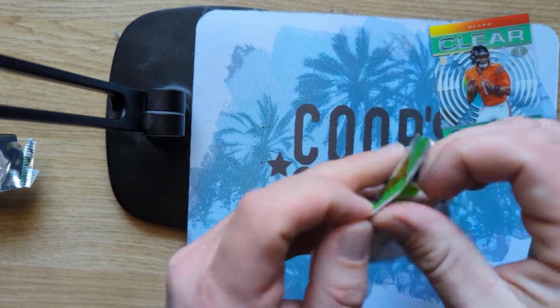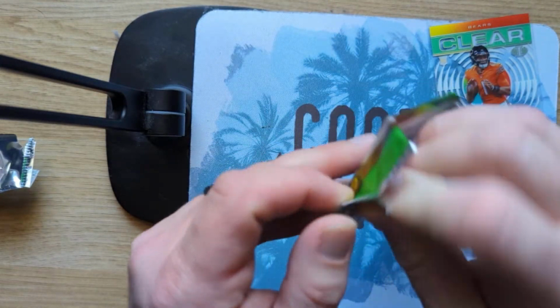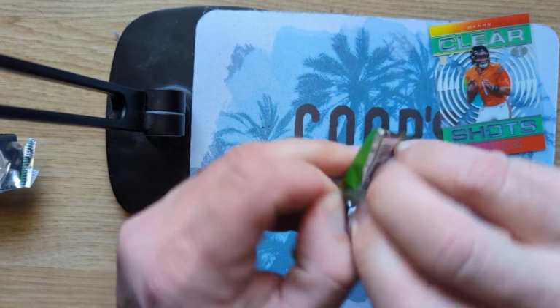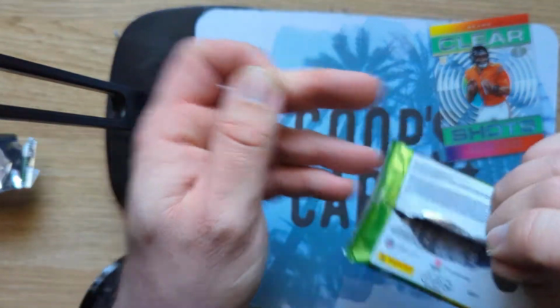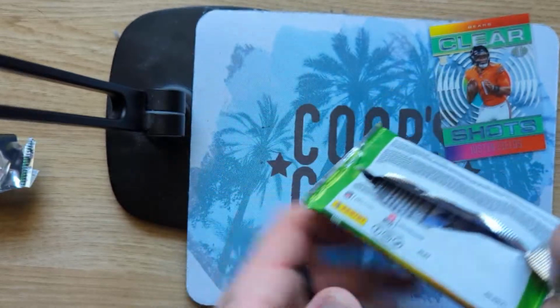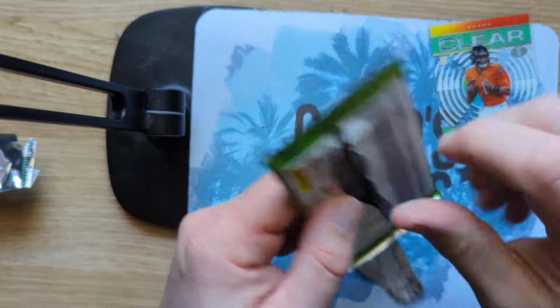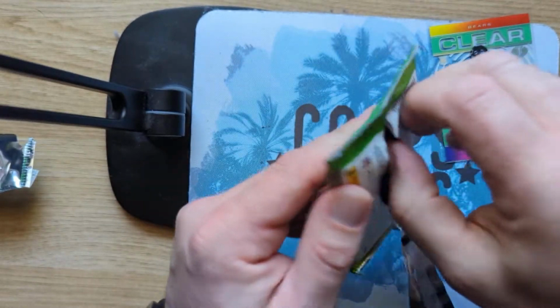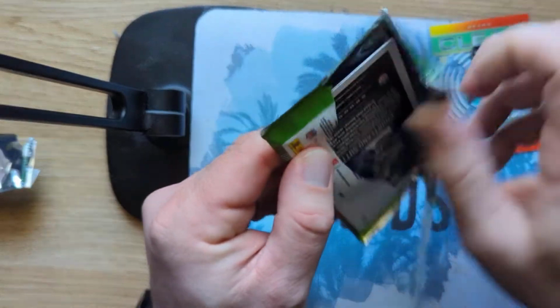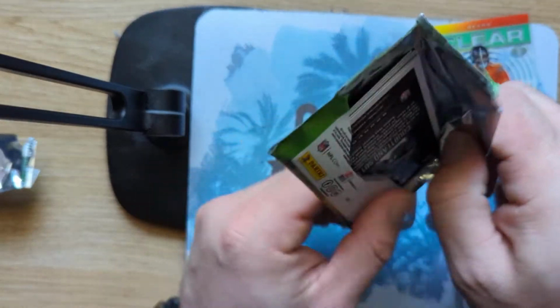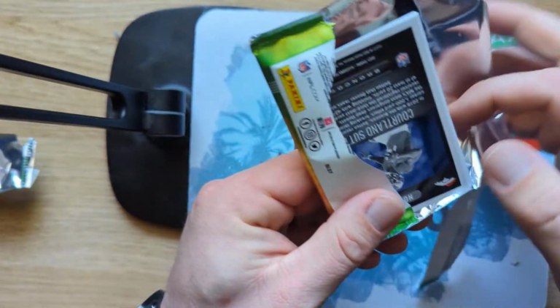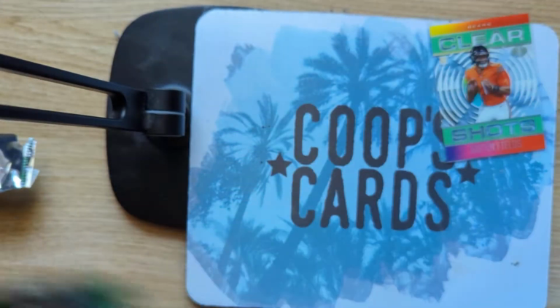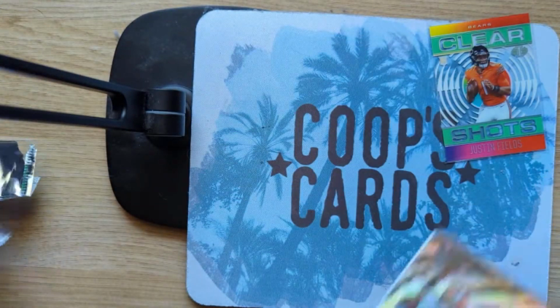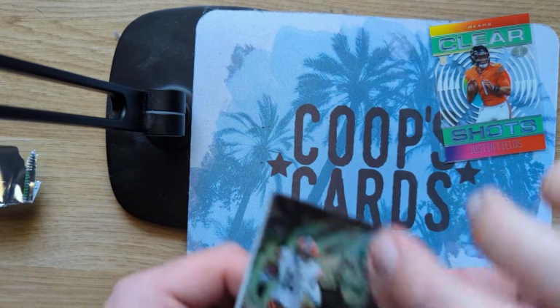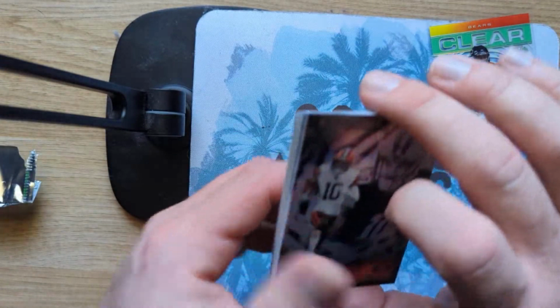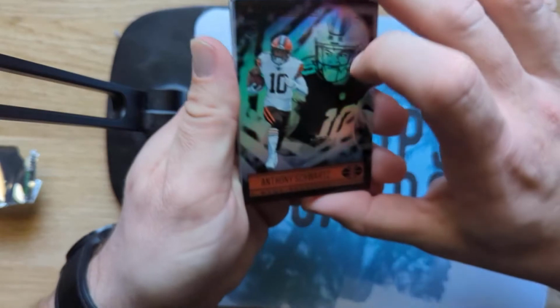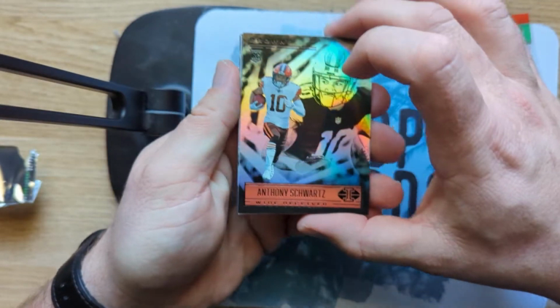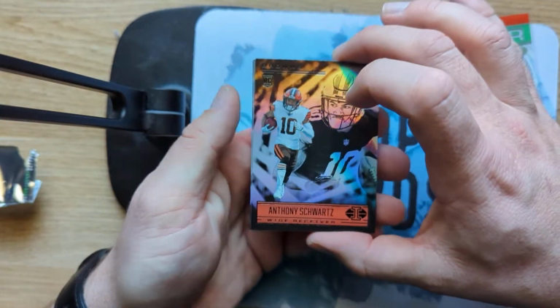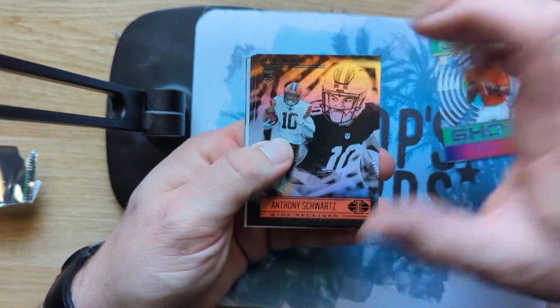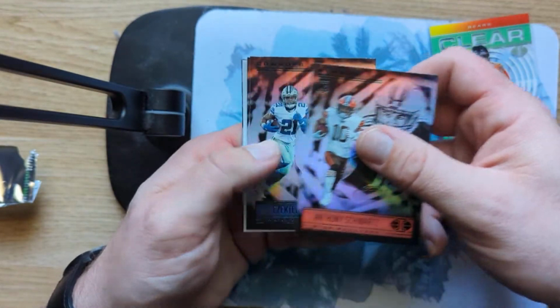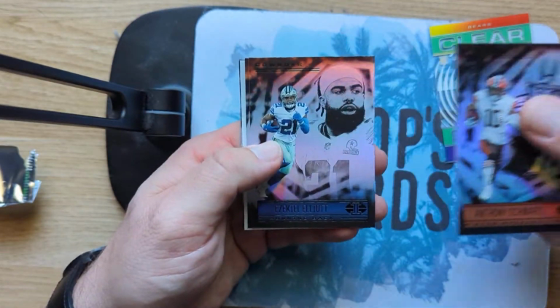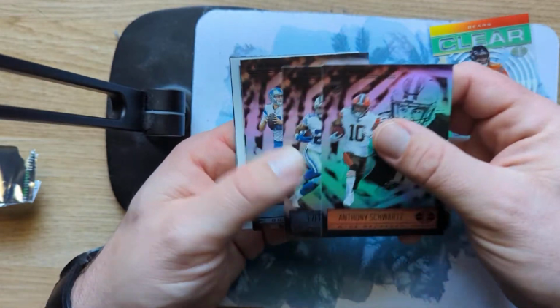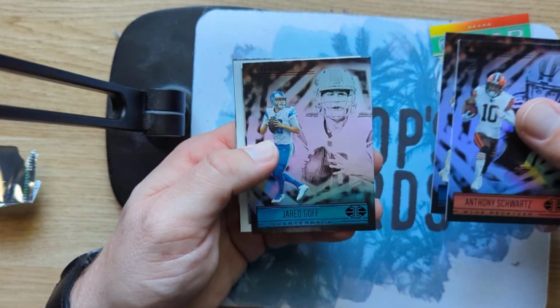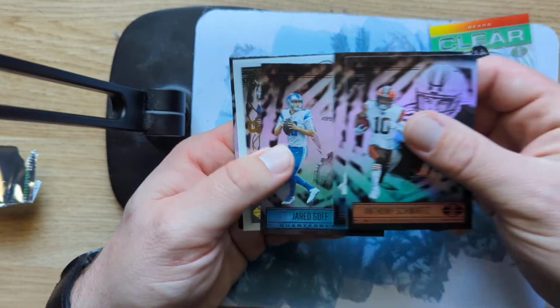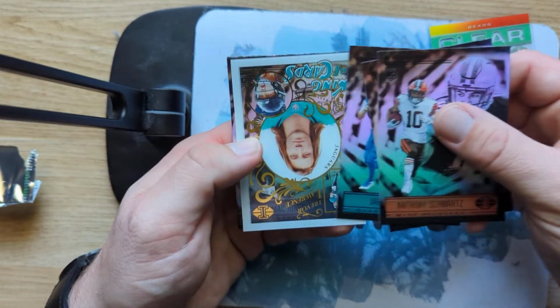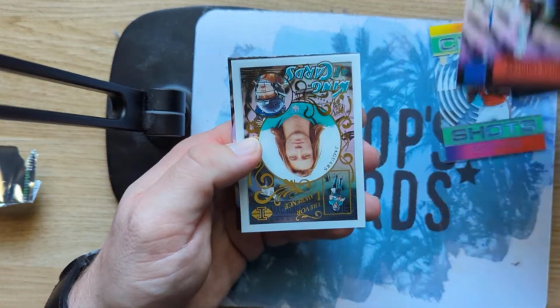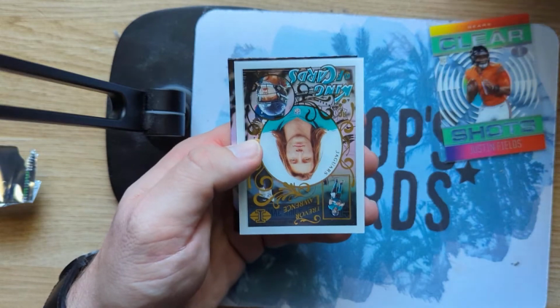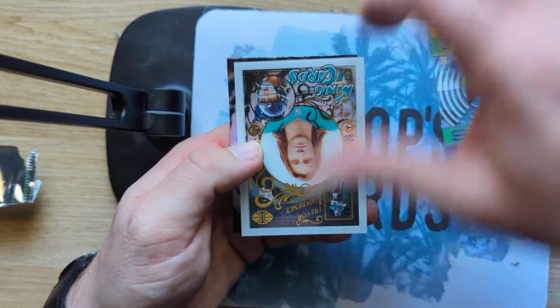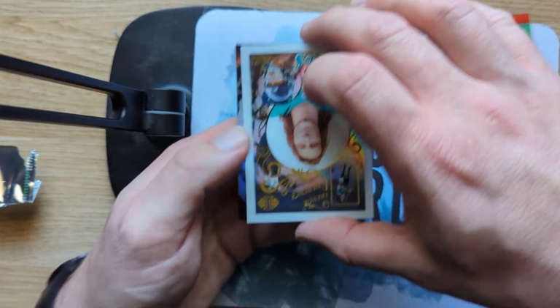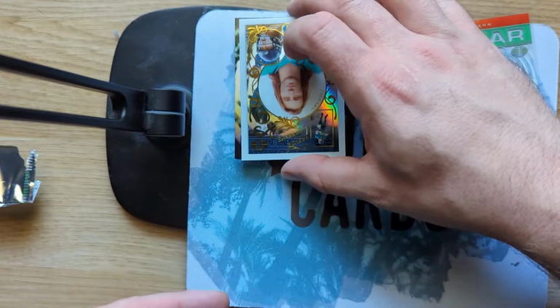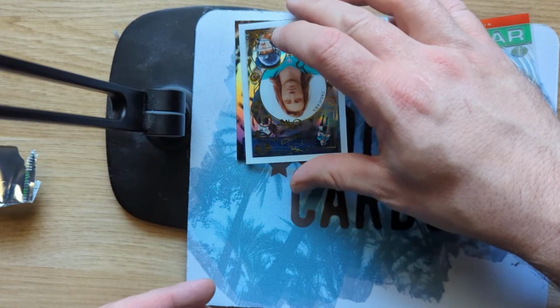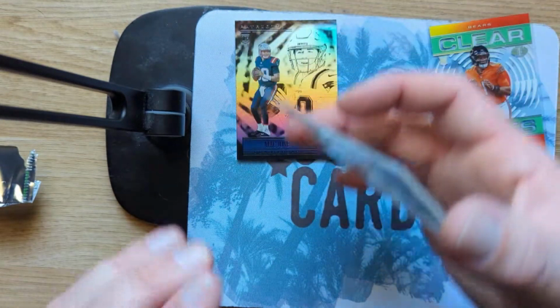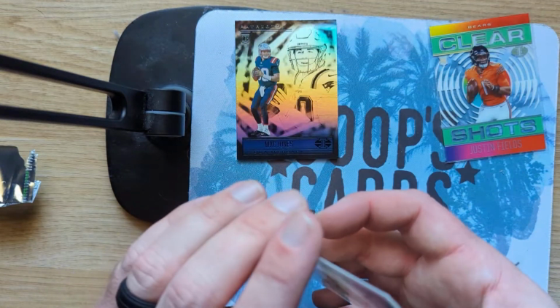Second to last pack, very quick opening. Anthony Schwartz, Ezekiel Elliott, Jared Goff — oh, here we go — the King of Cards, really cool looking.